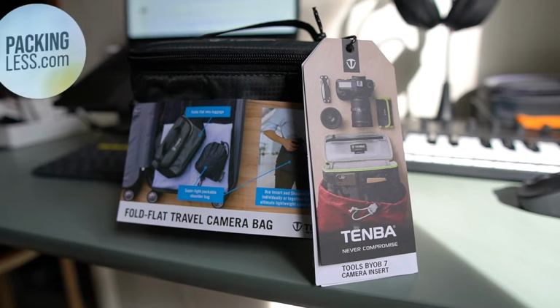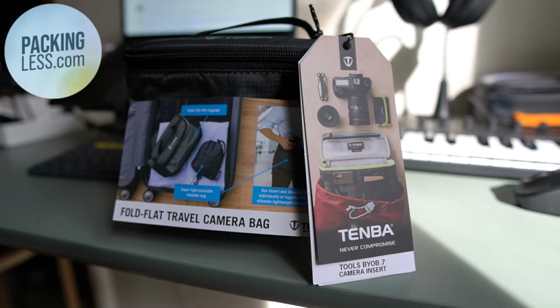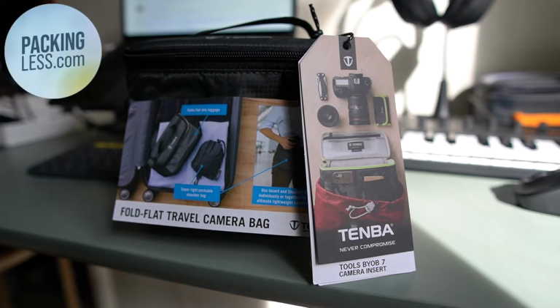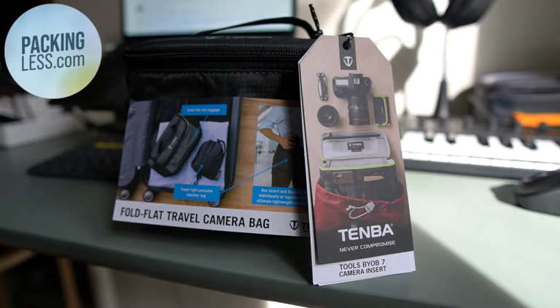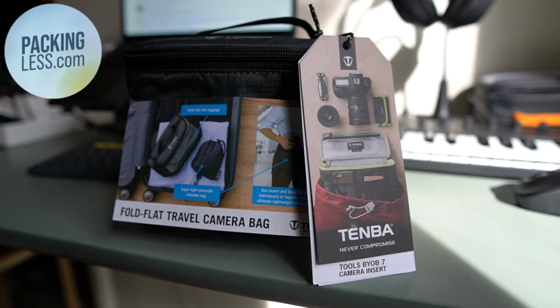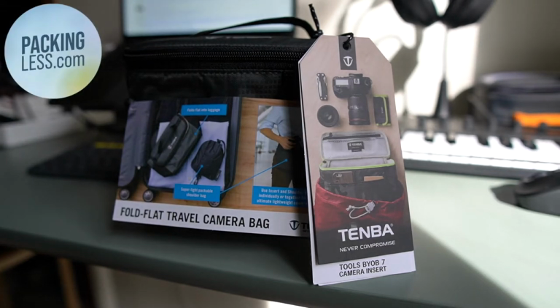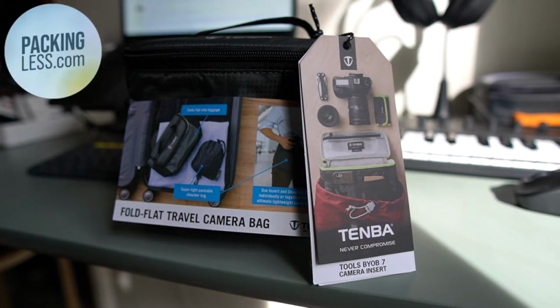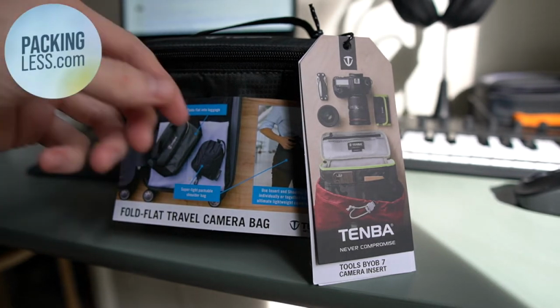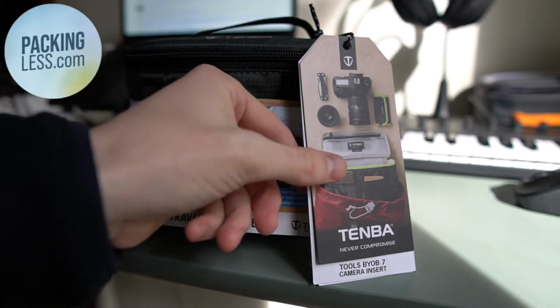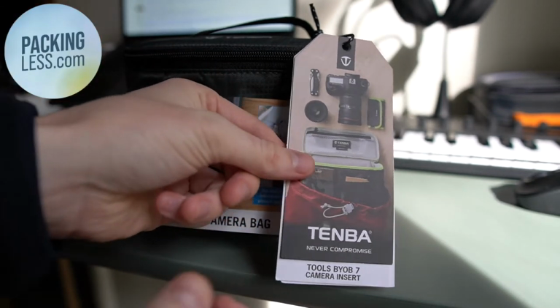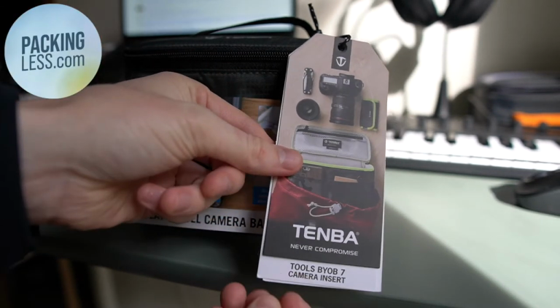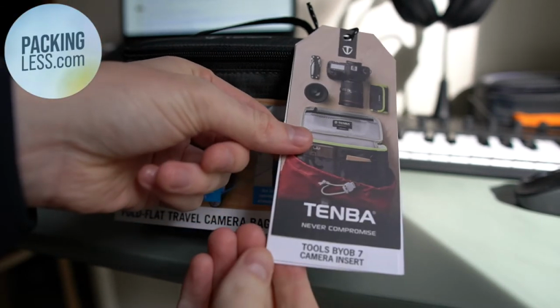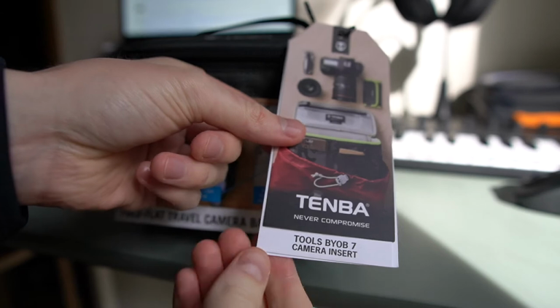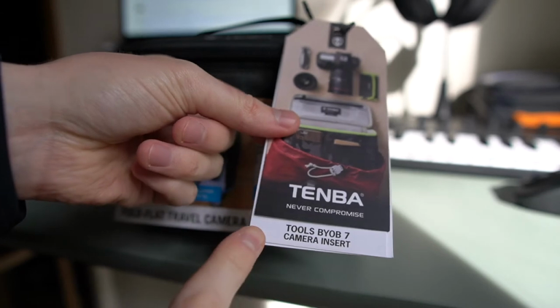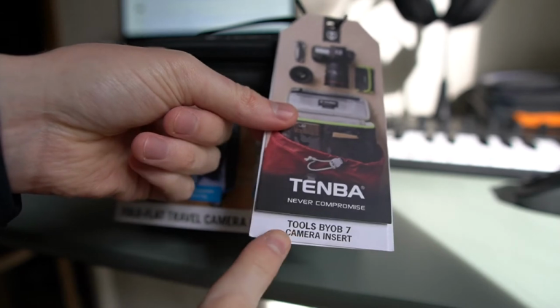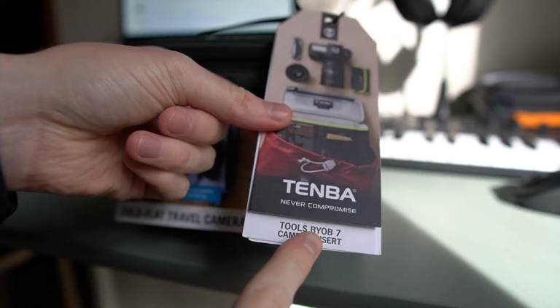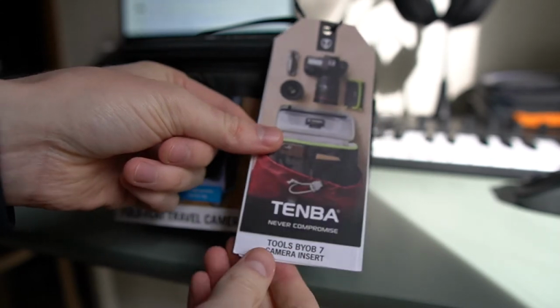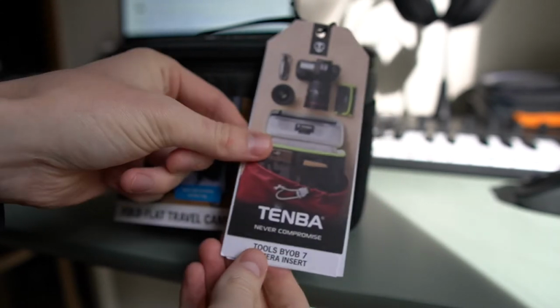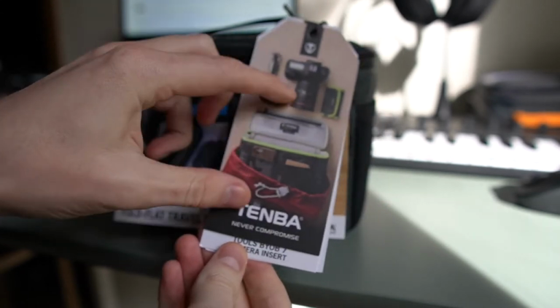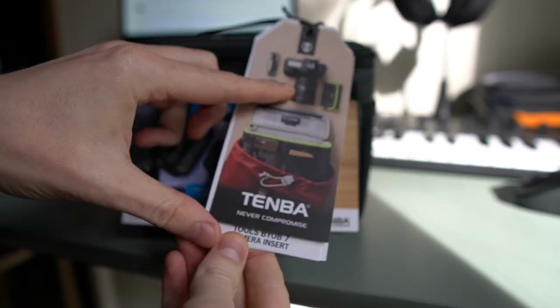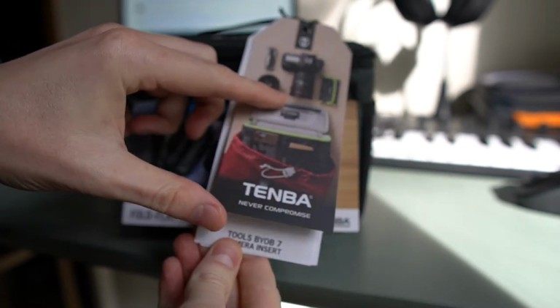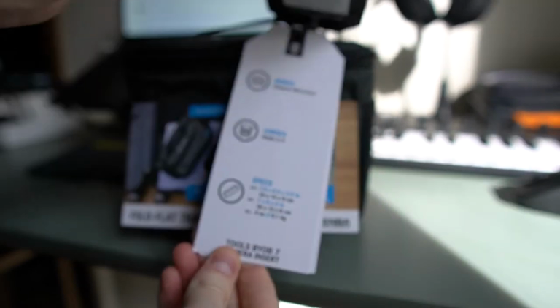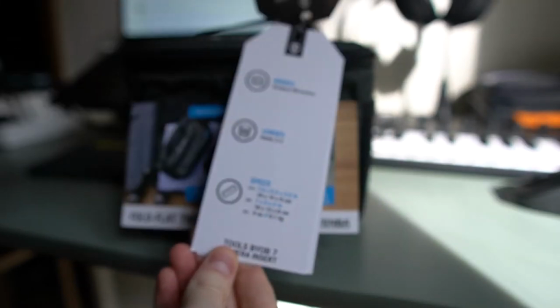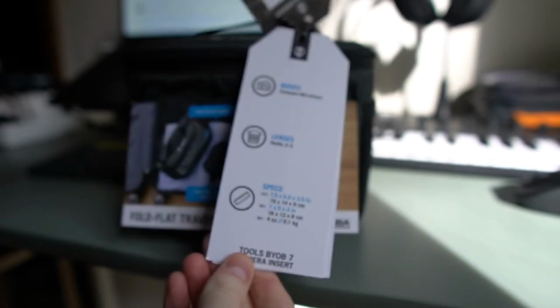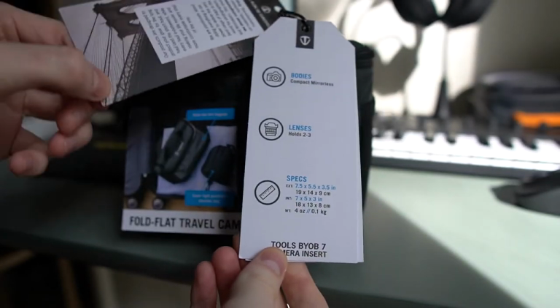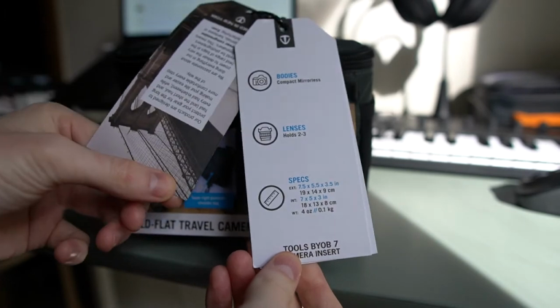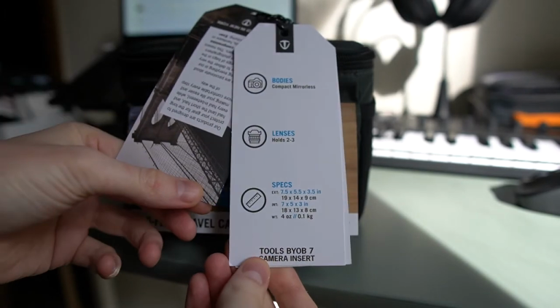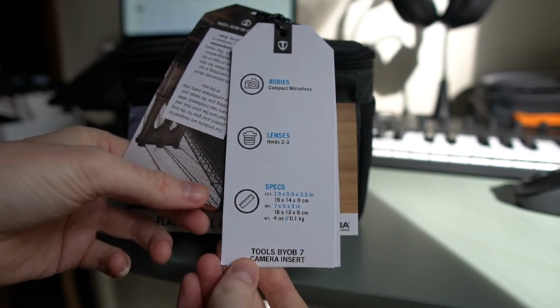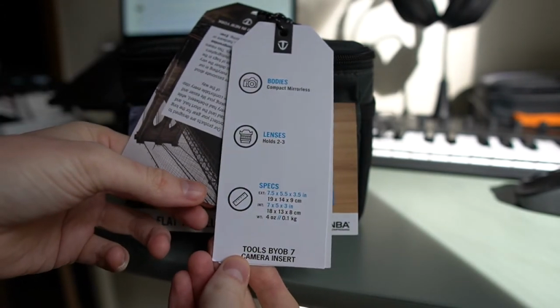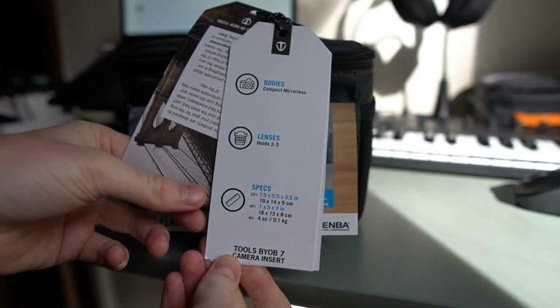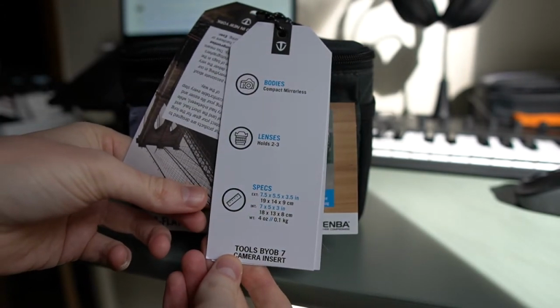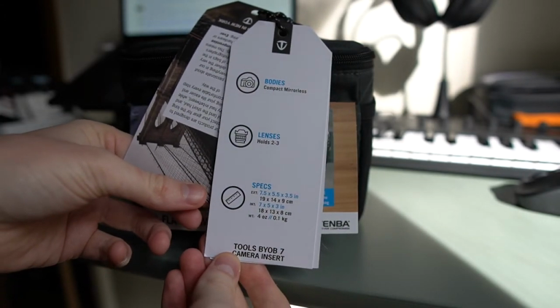Today I wanted to do a quick review of the Temba BYOB Packlite Flat Pack Bundle 7. This is actually just the Temba BYOB 7 camera bag insert with a packable sling bag included.